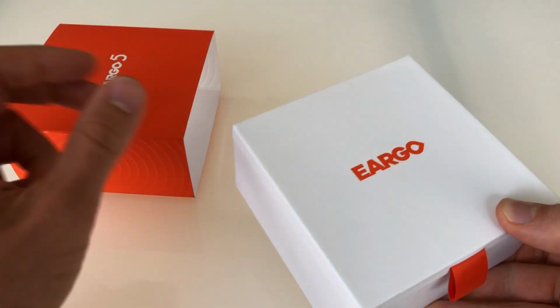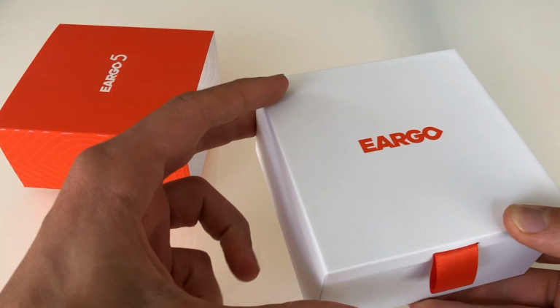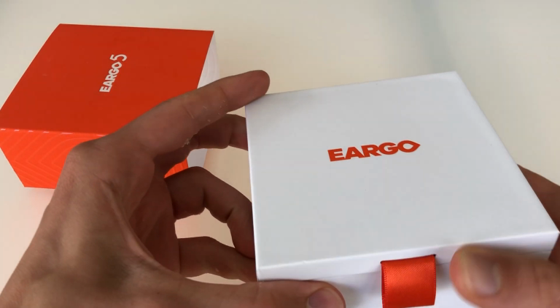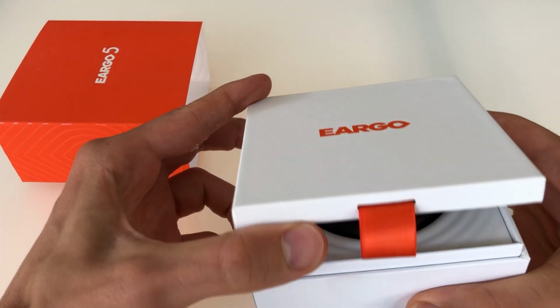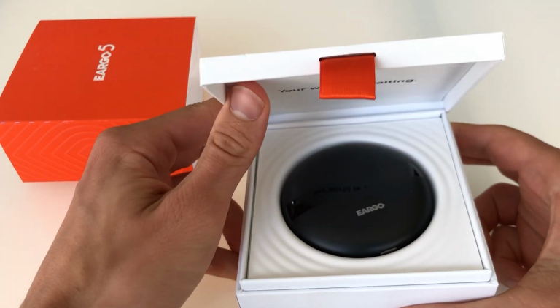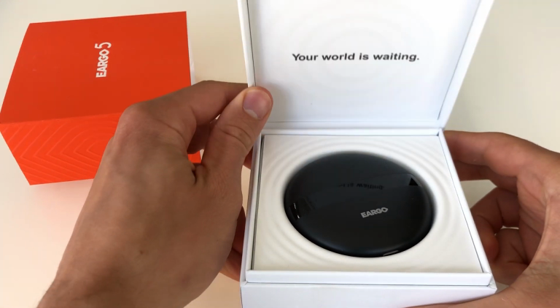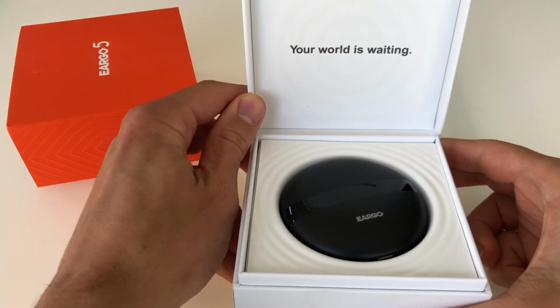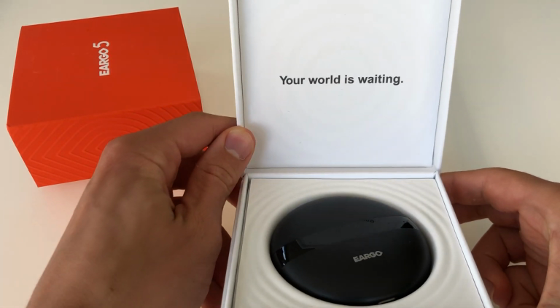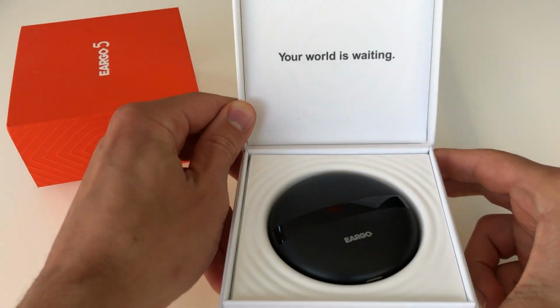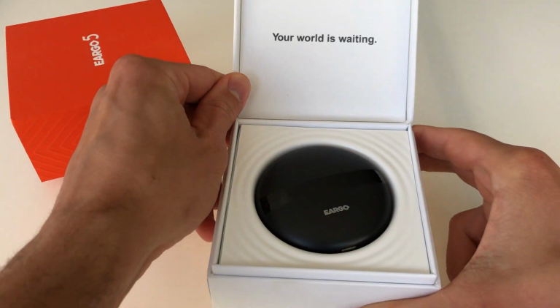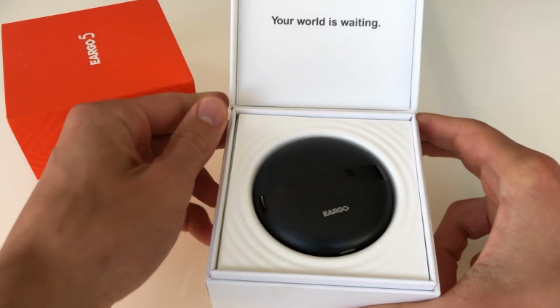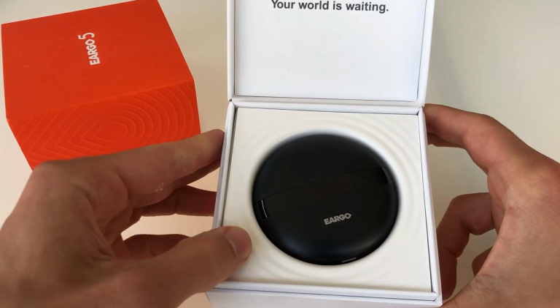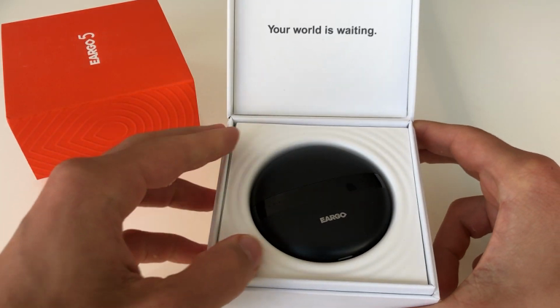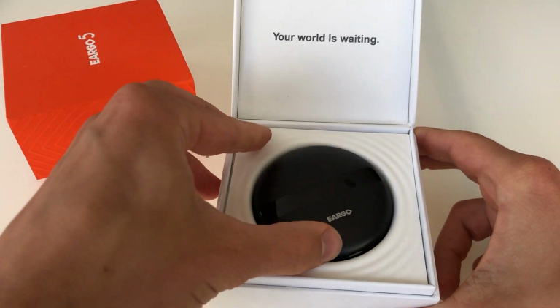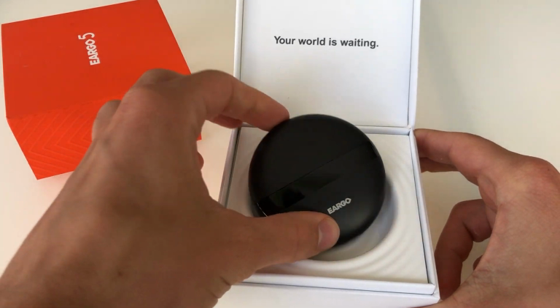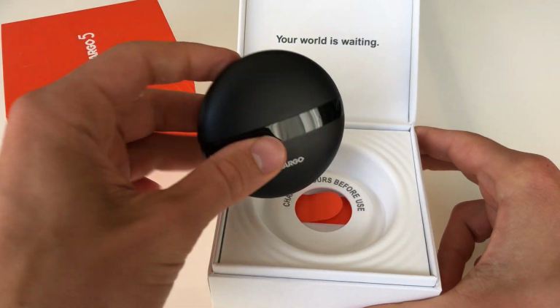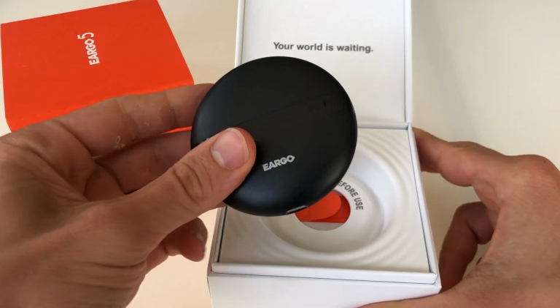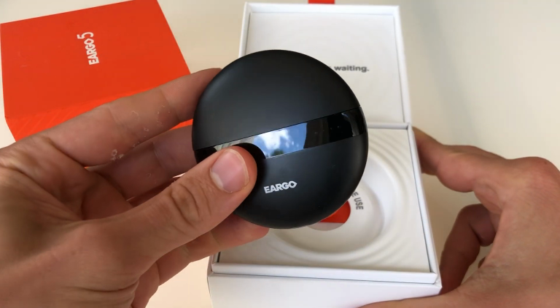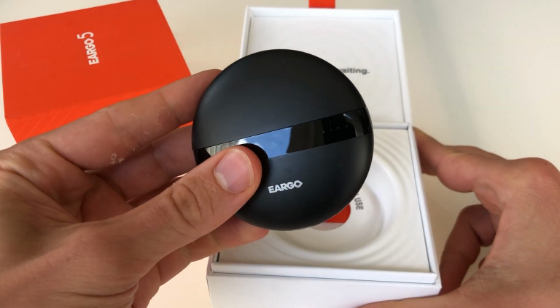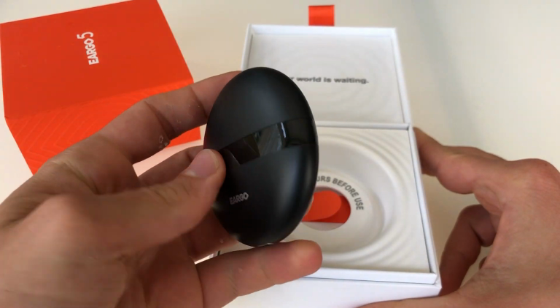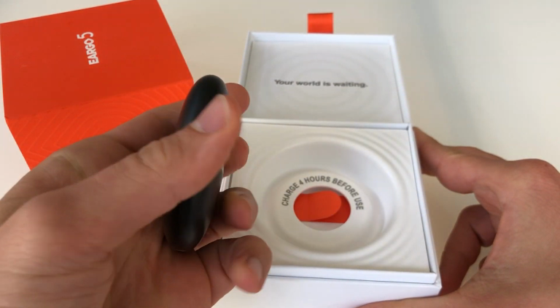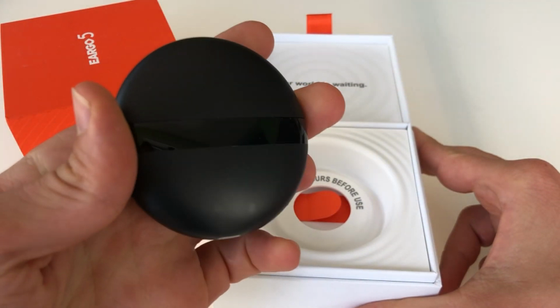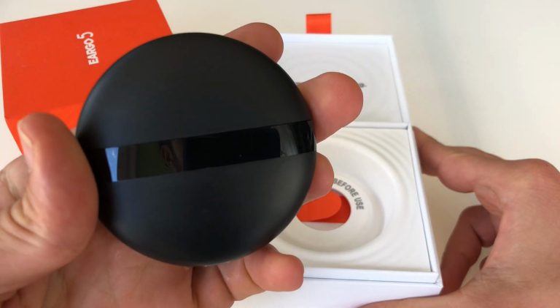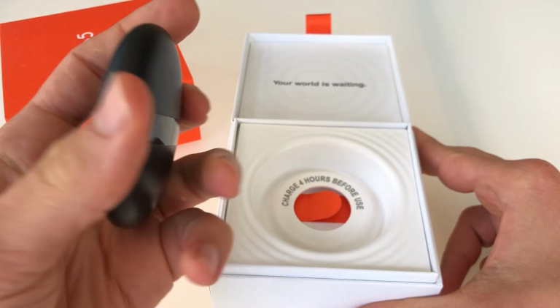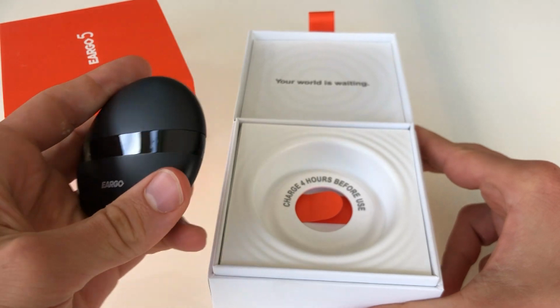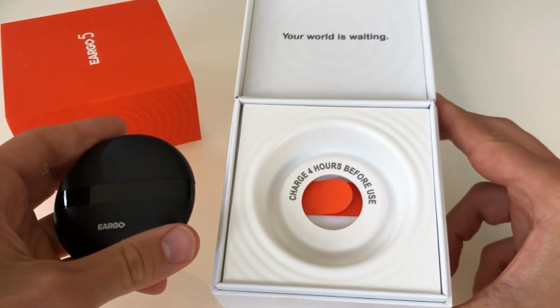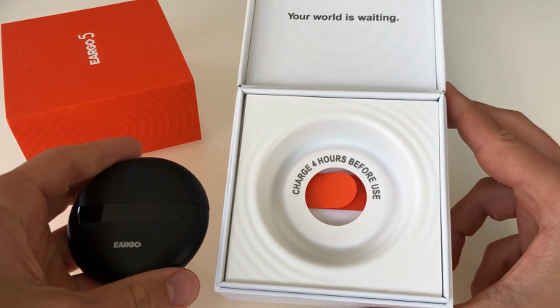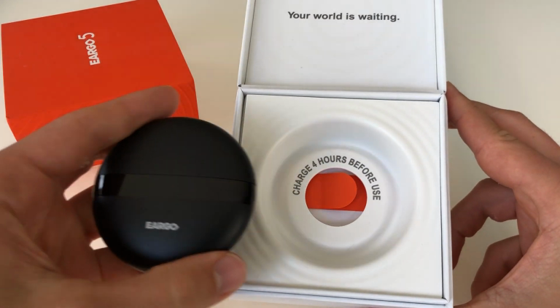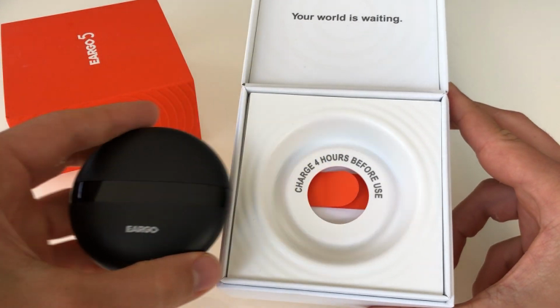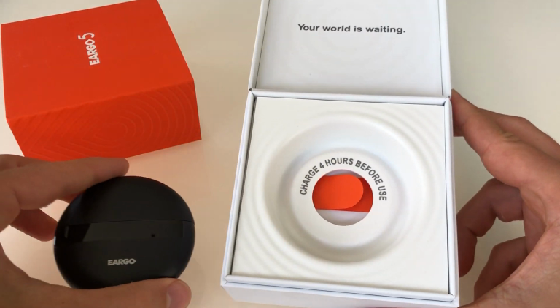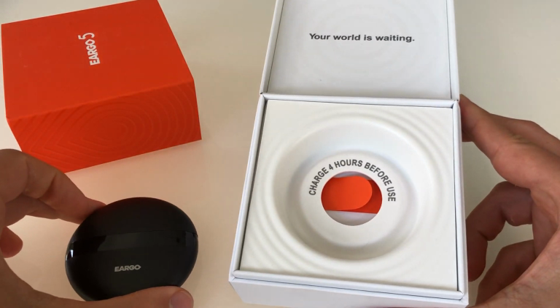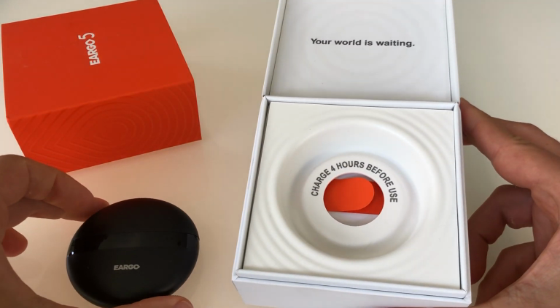They come in these two separate cases here. This is the rechargeable case, front and center. Charge four hours before use, it says.